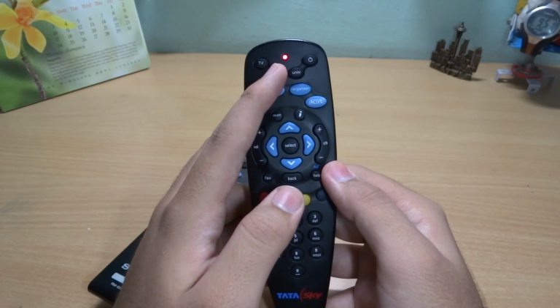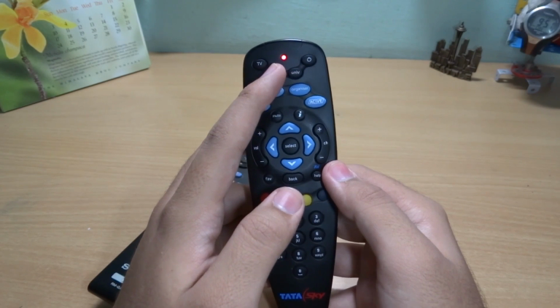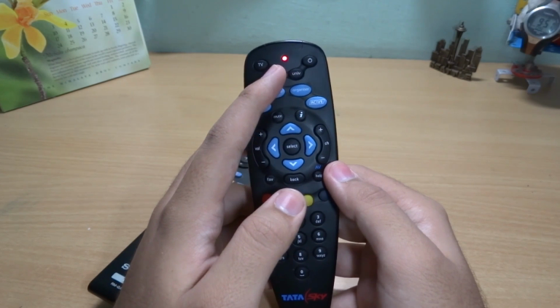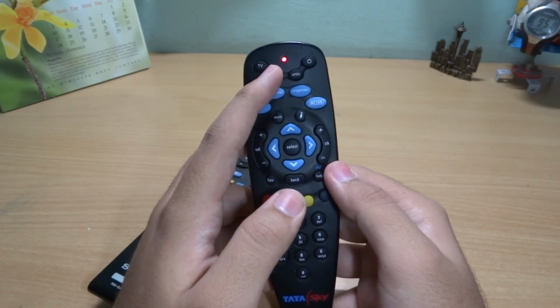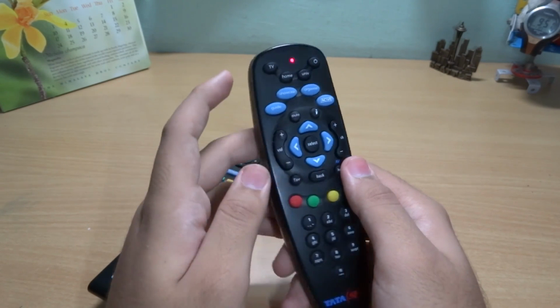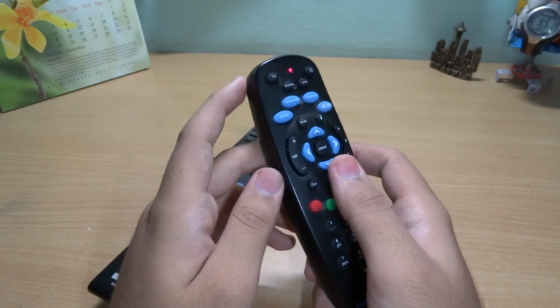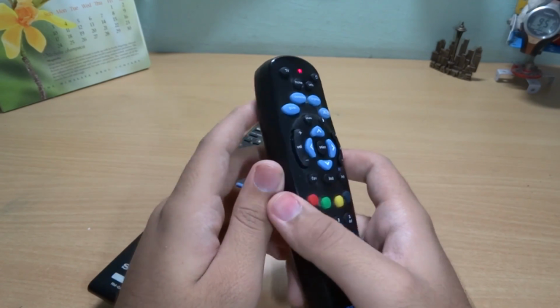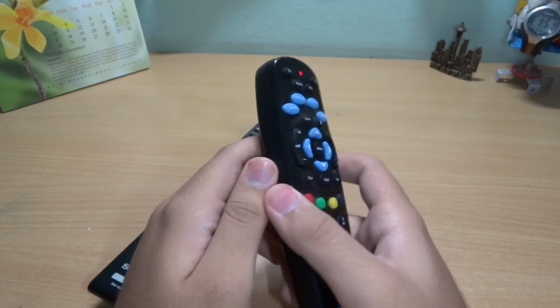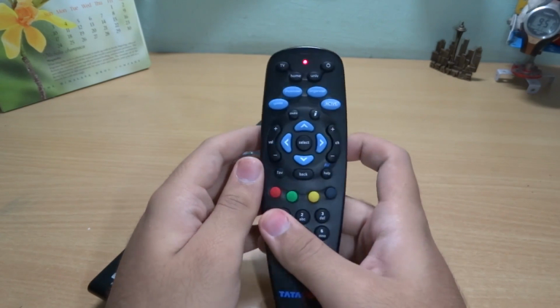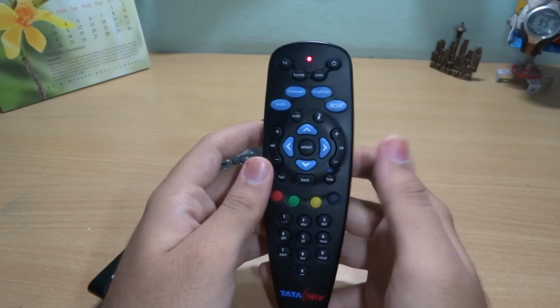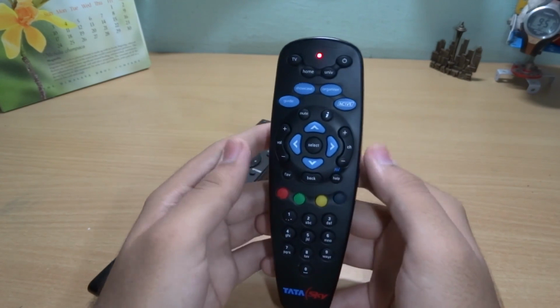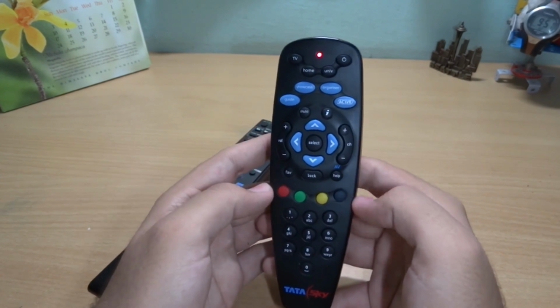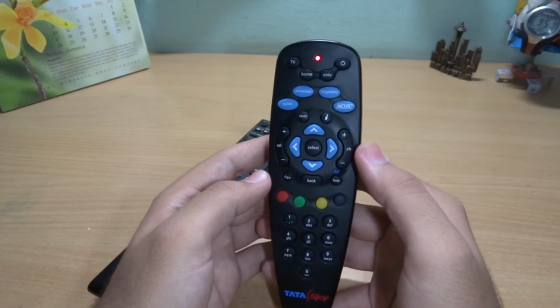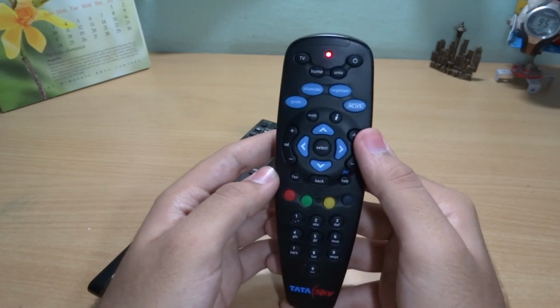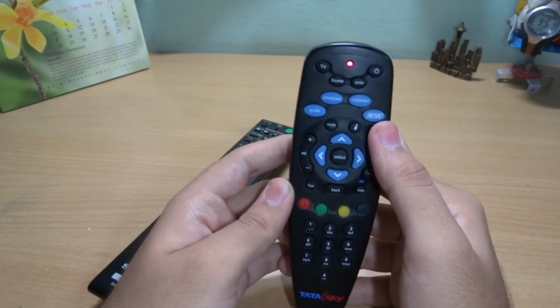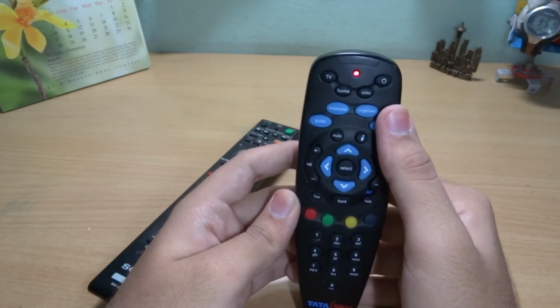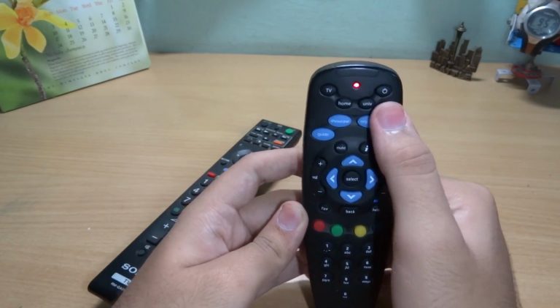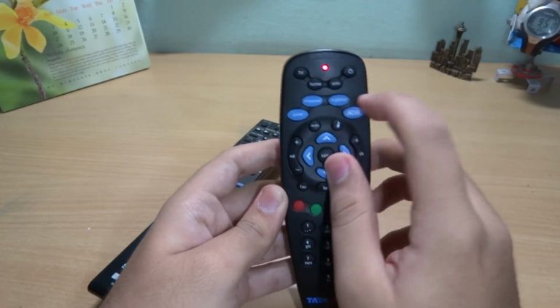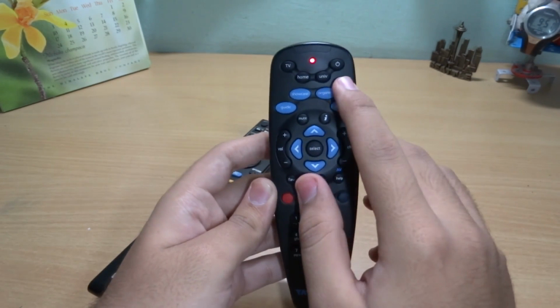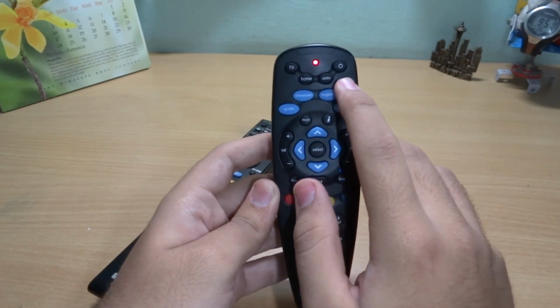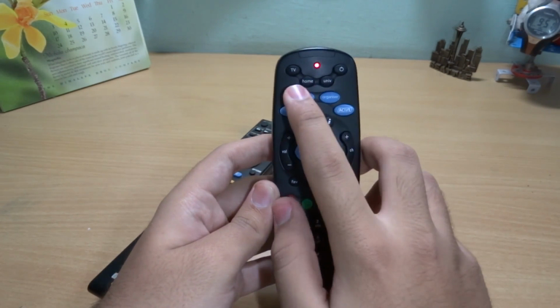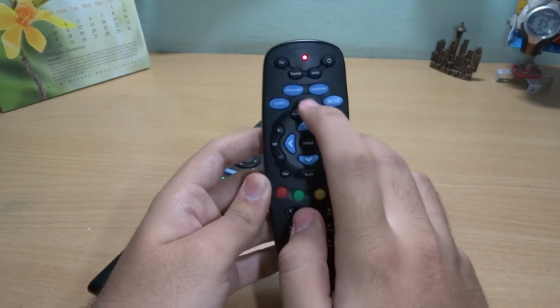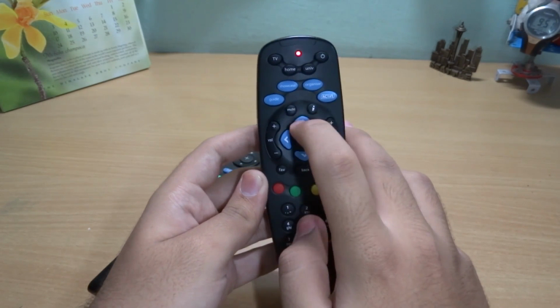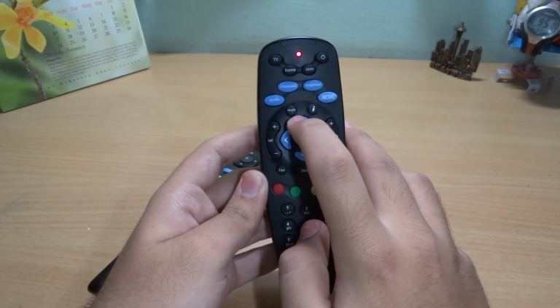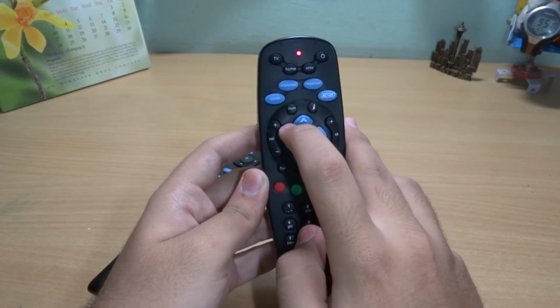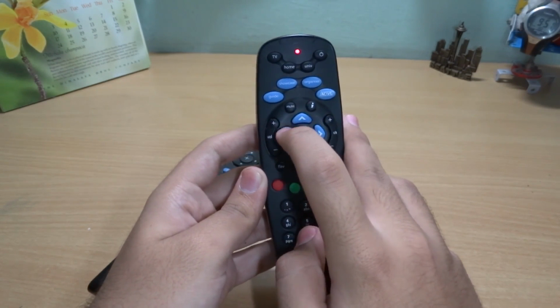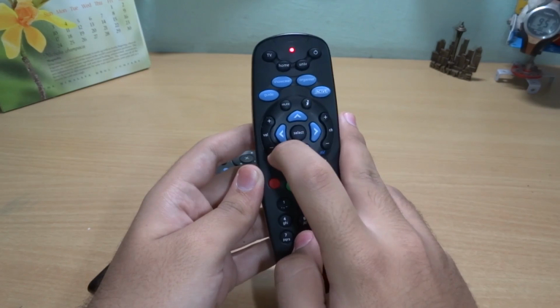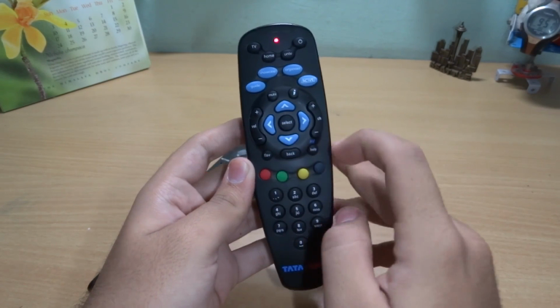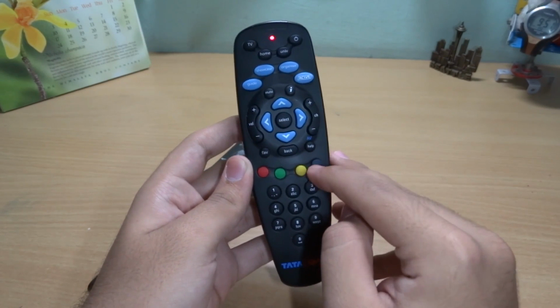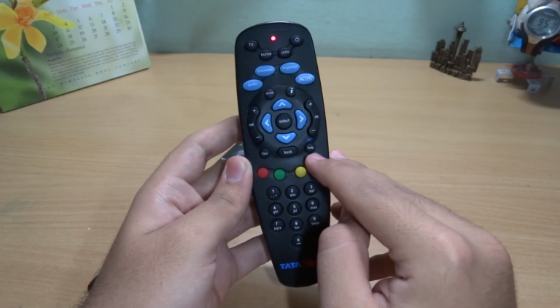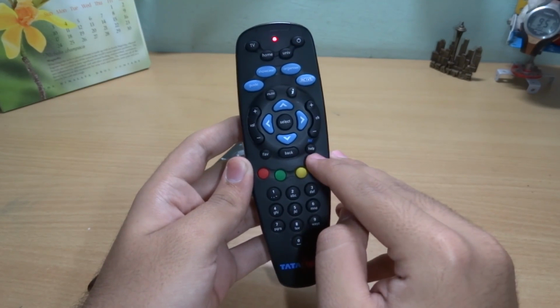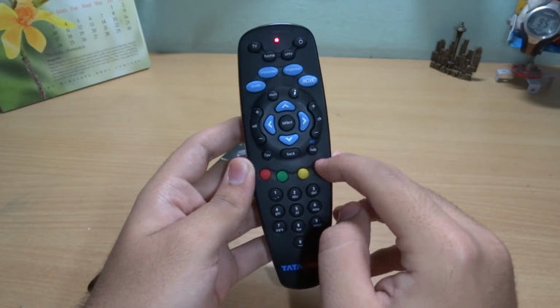You cannot configure the whole remote, but you can configure six buttons, which are: power, TV, mute, volume up, volume down, and help or AV.